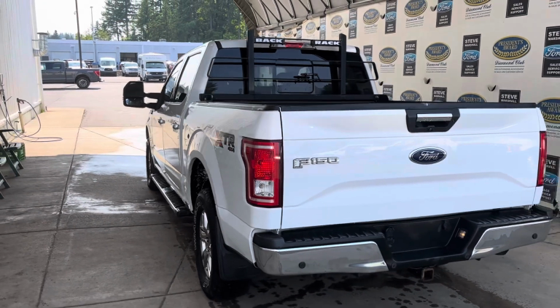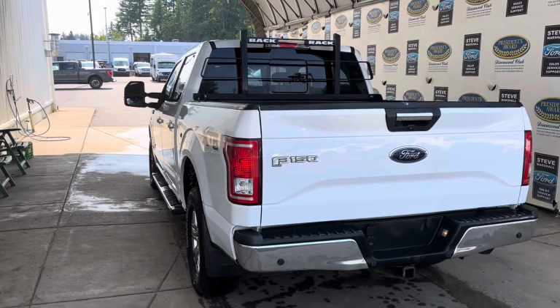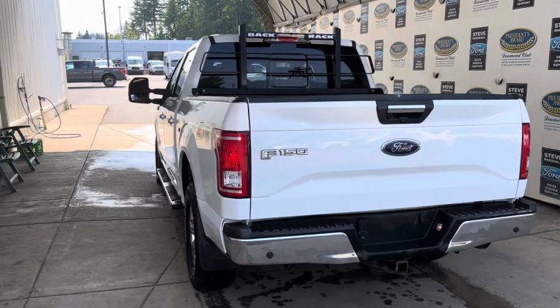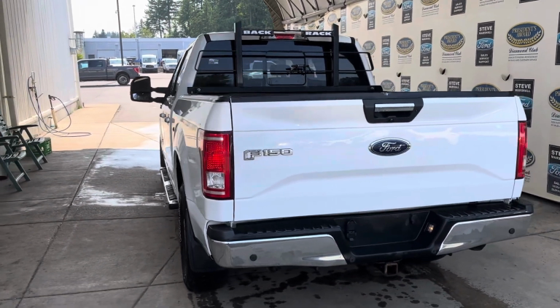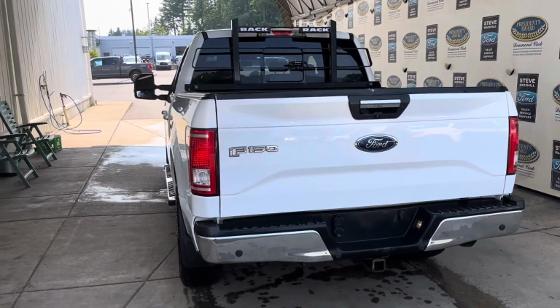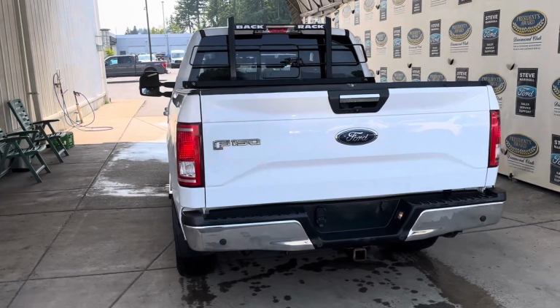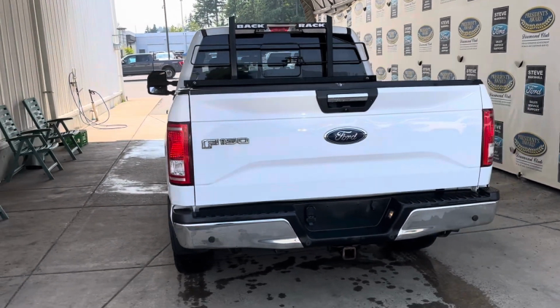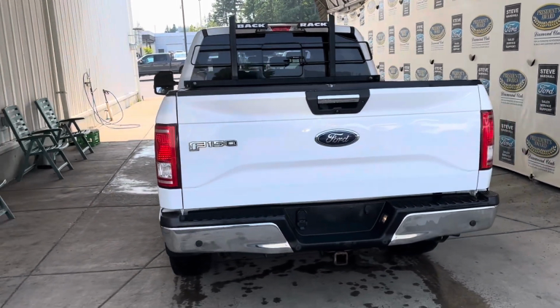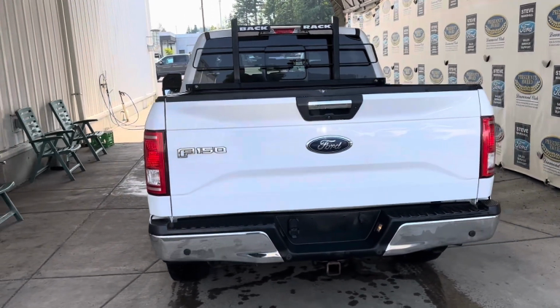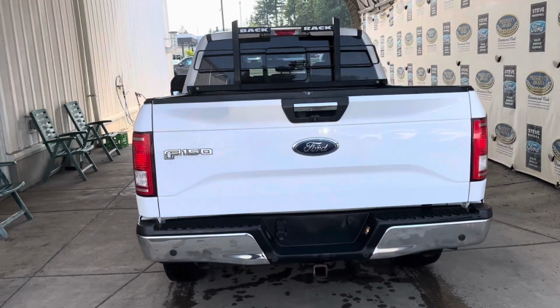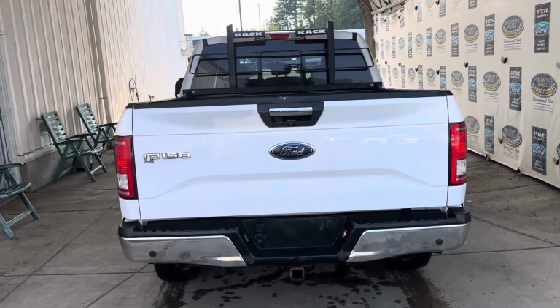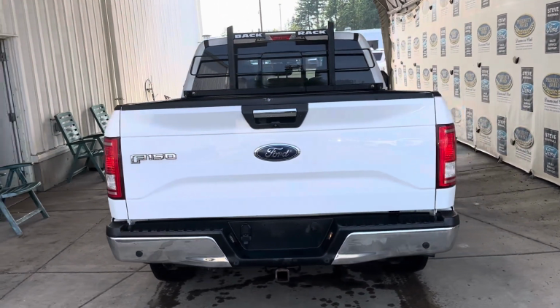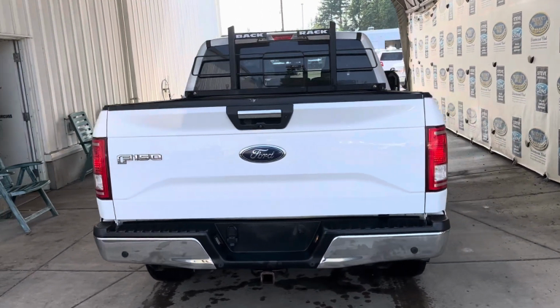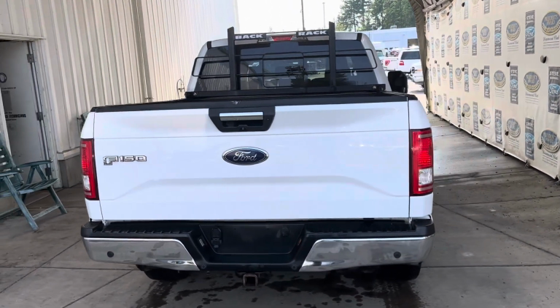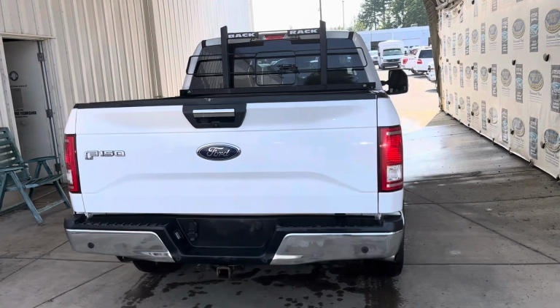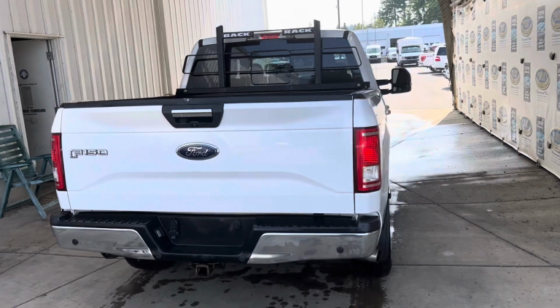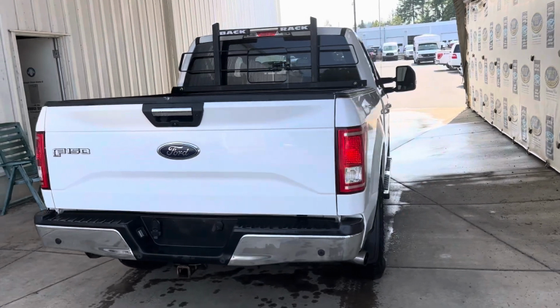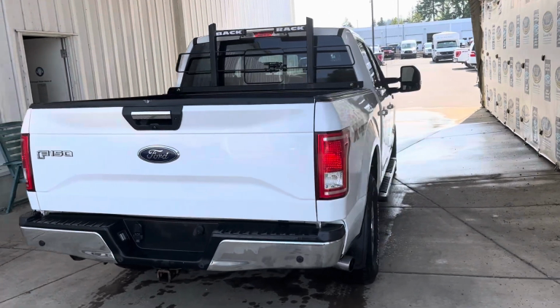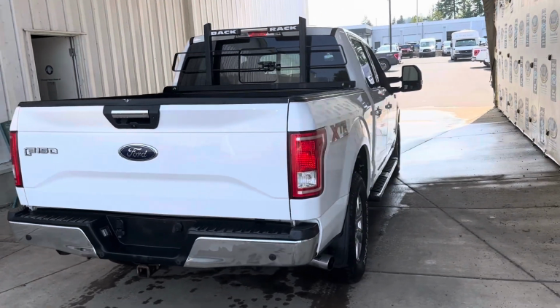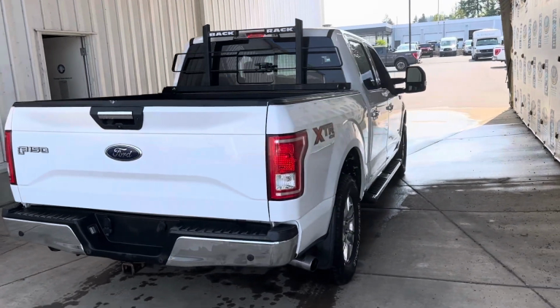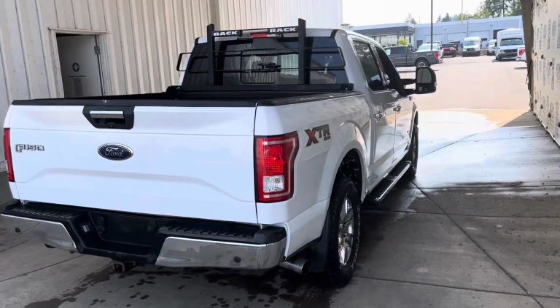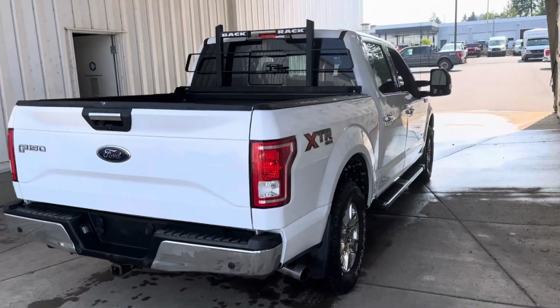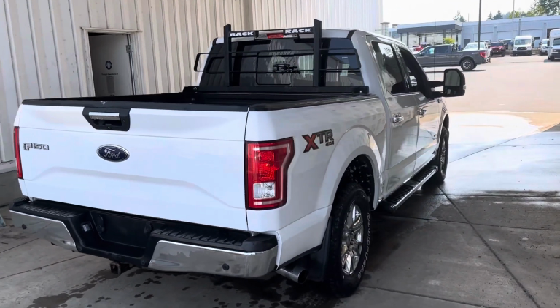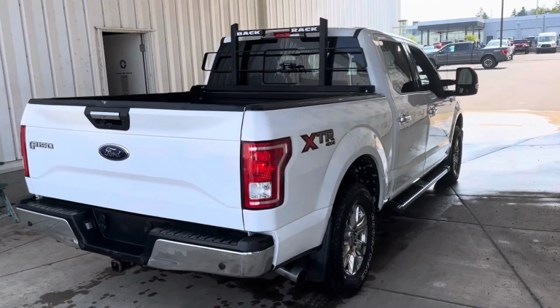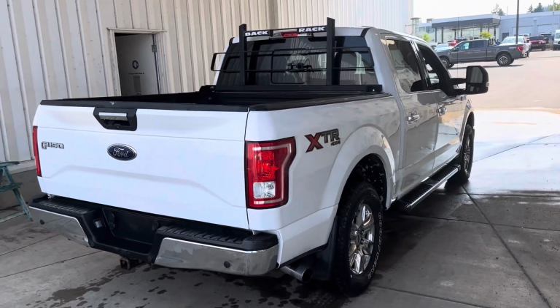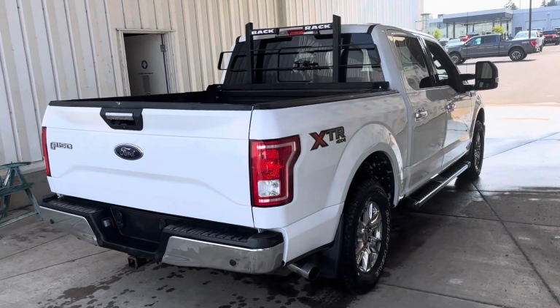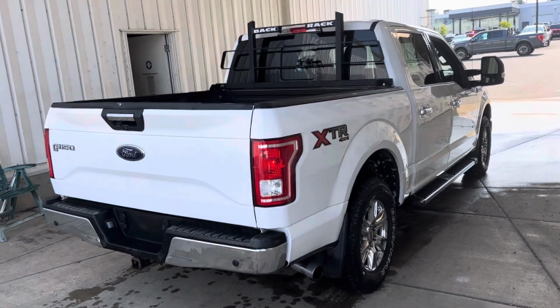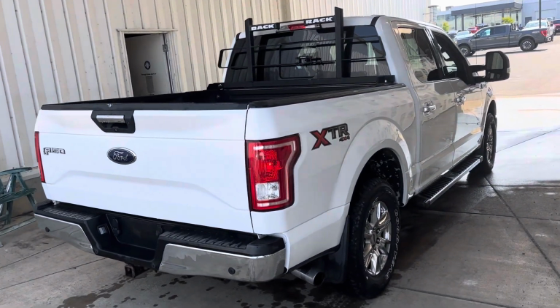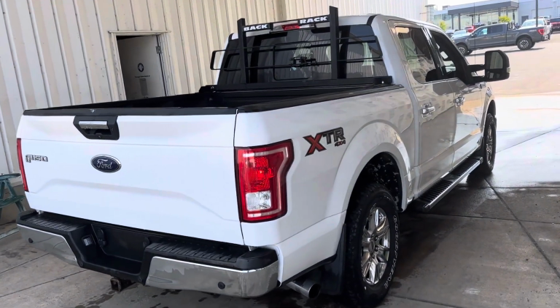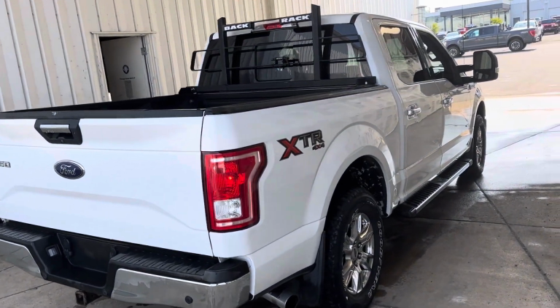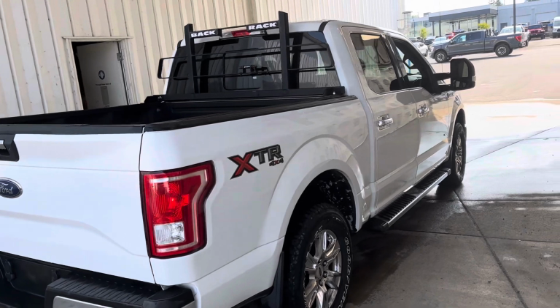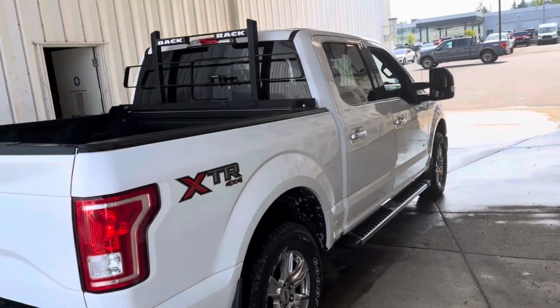It's got backup camera, backup sensors, and seven and four-pin wiring hookup for your trailer. It will pull well over 11,000 pounds, by the way.